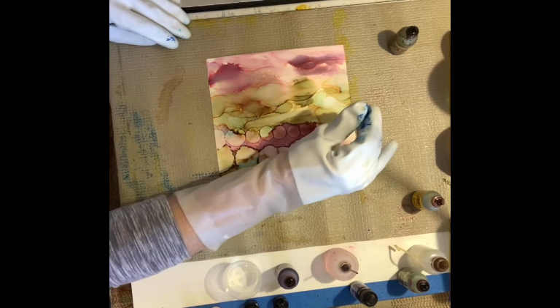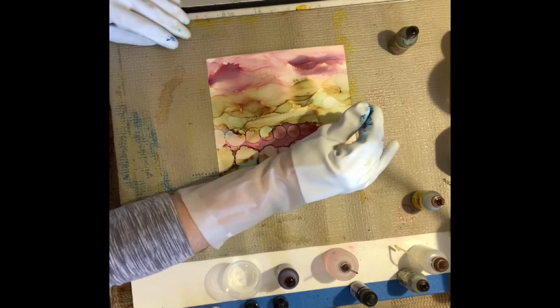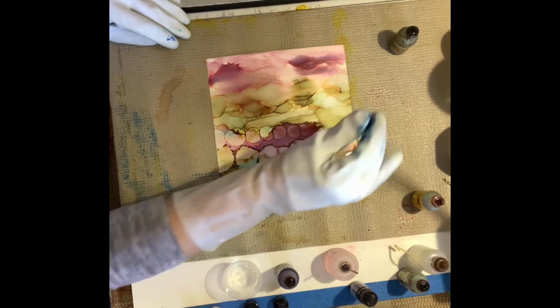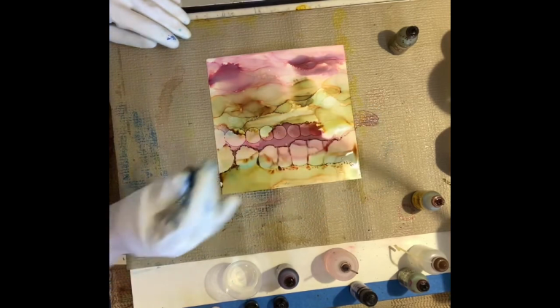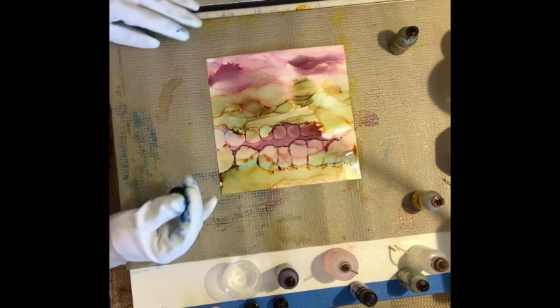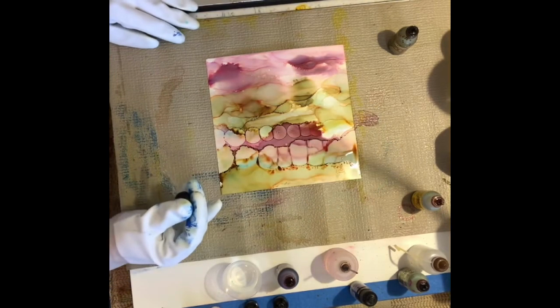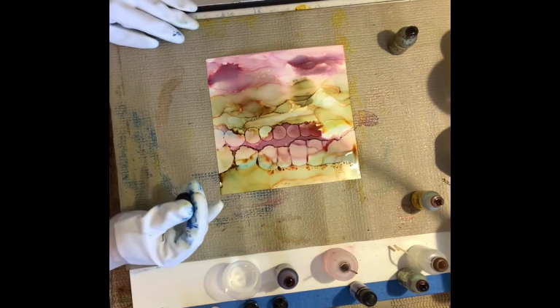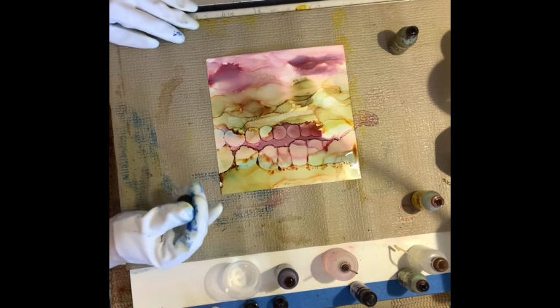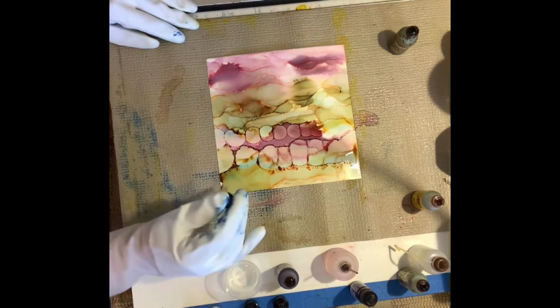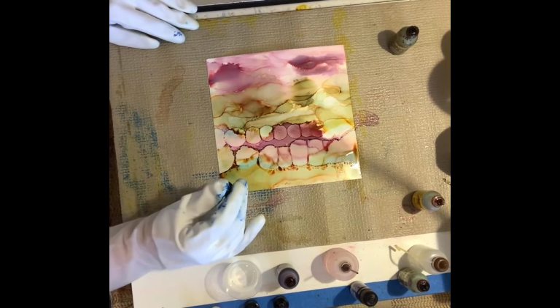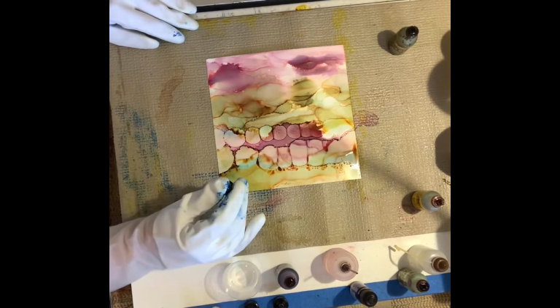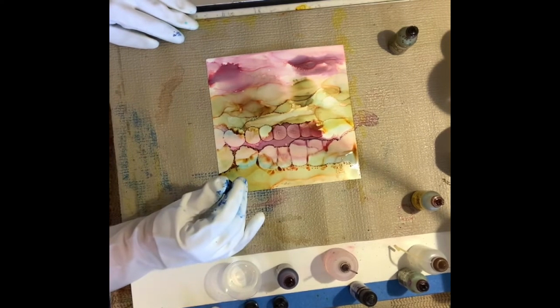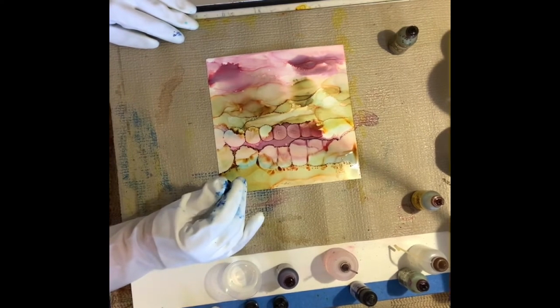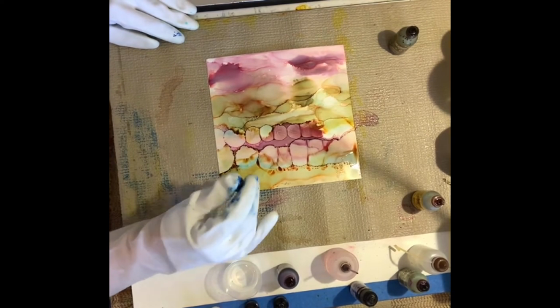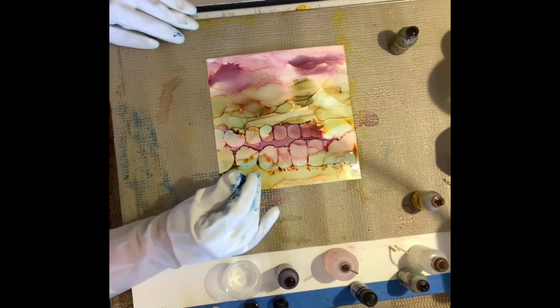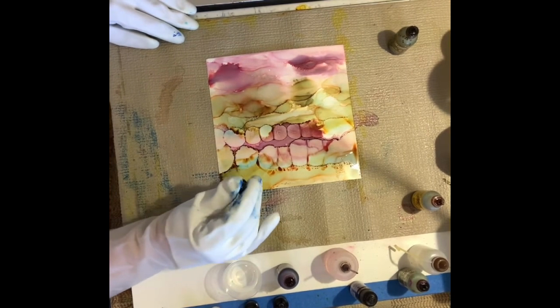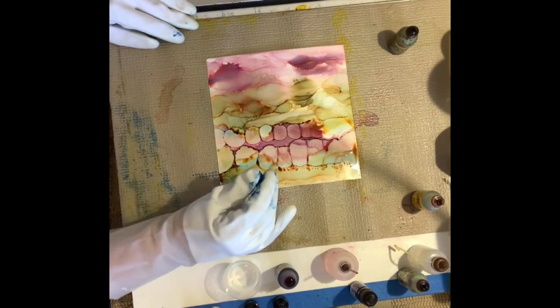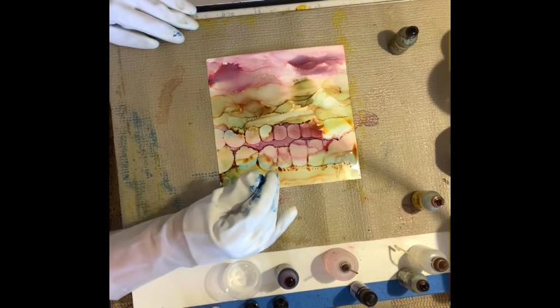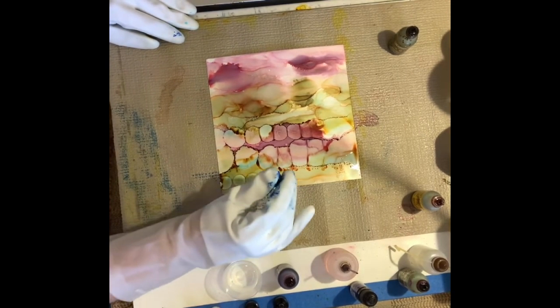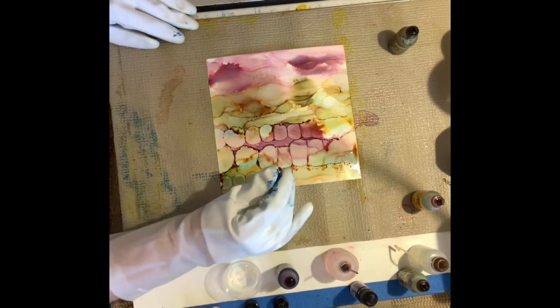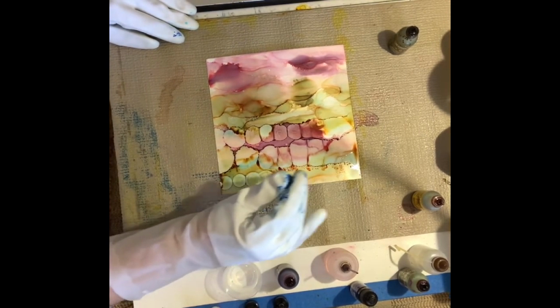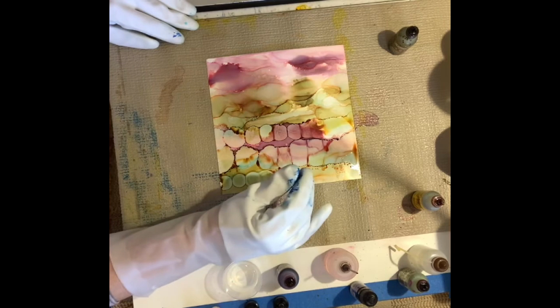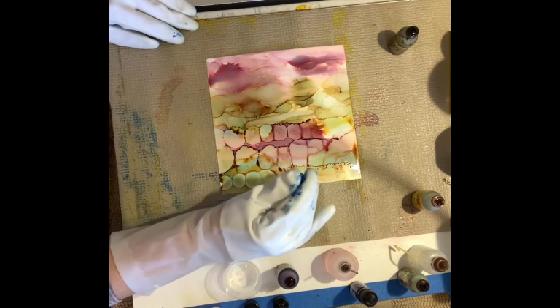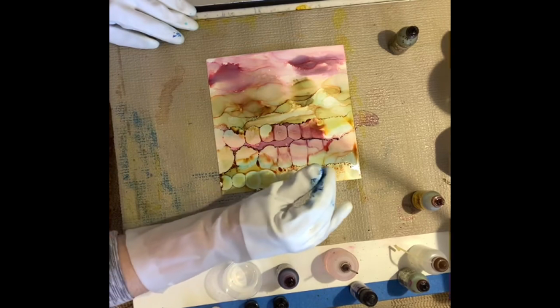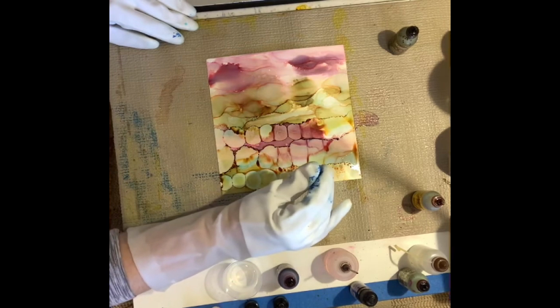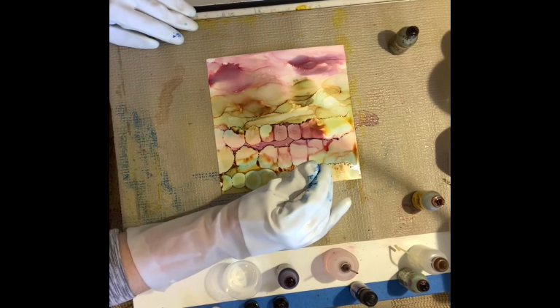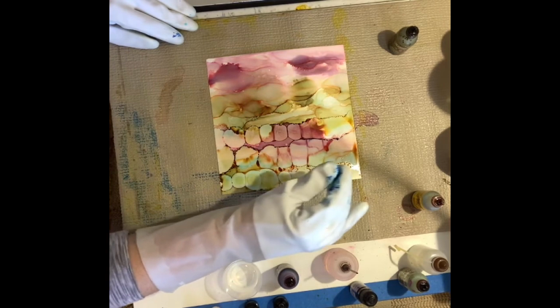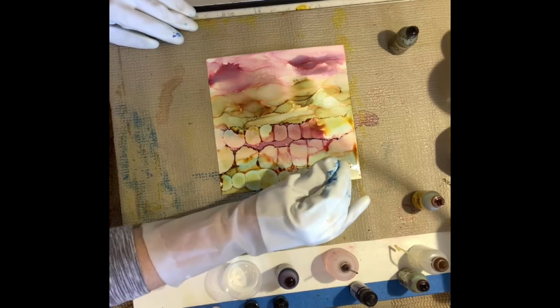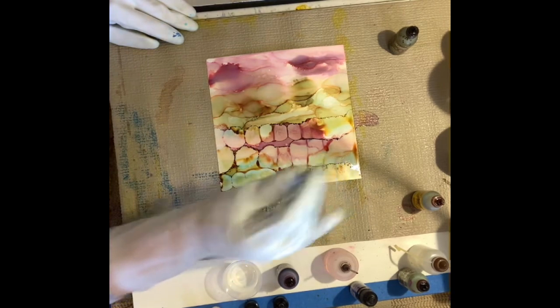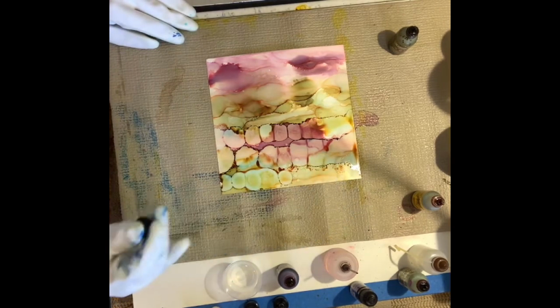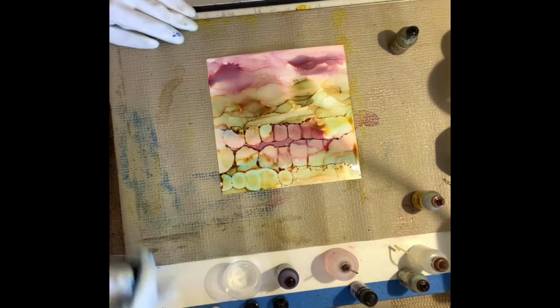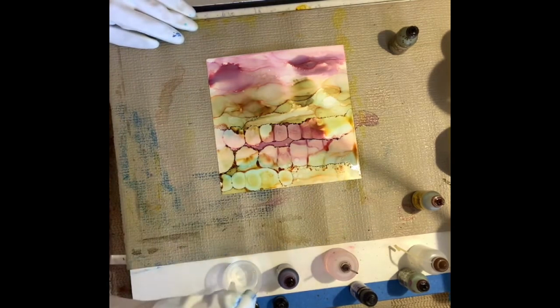Using a lot of alcohol has a tendency to dull out the colors - it dilutes them. If you want to stay true to the color, if you want deep color, you have to use less alcohol.